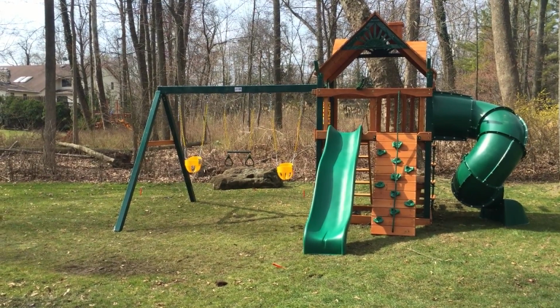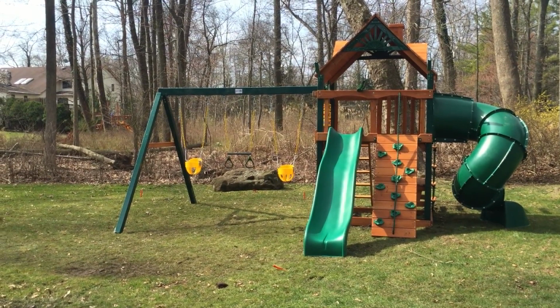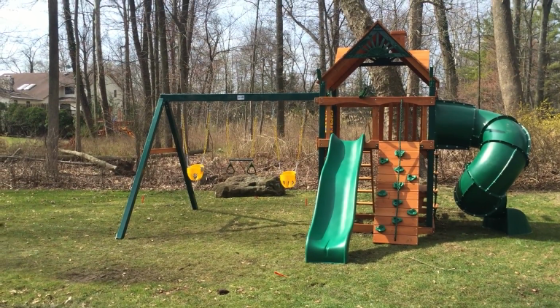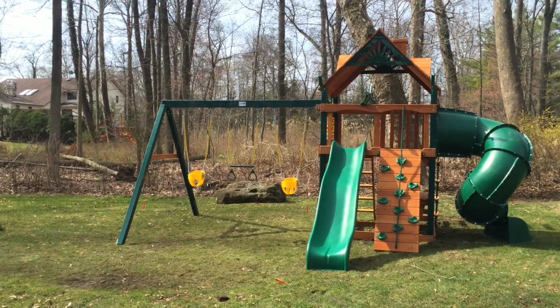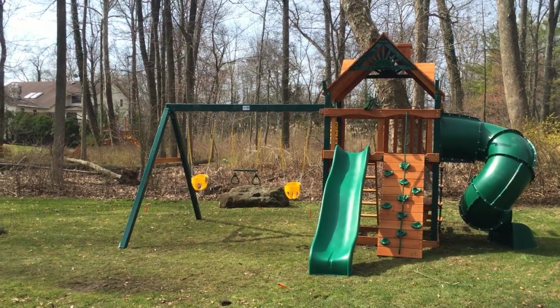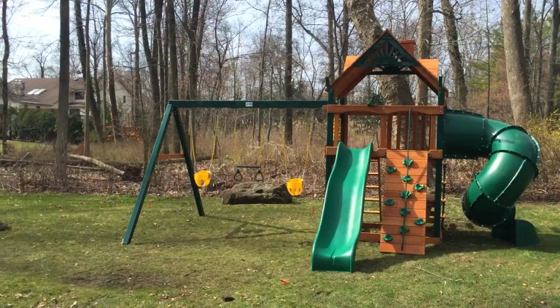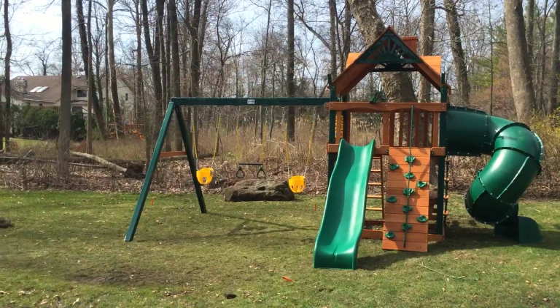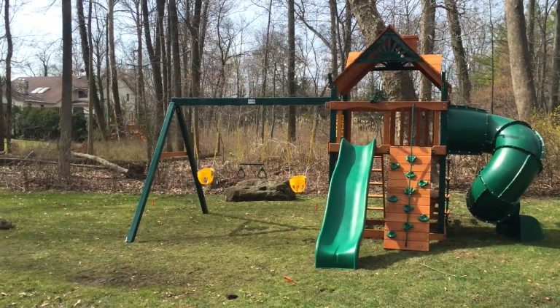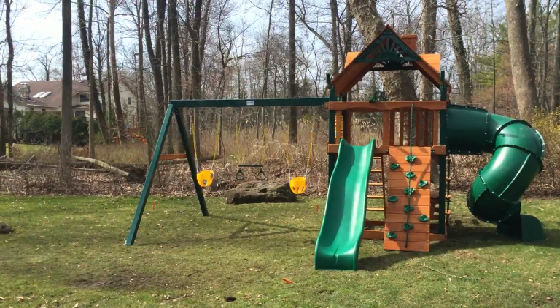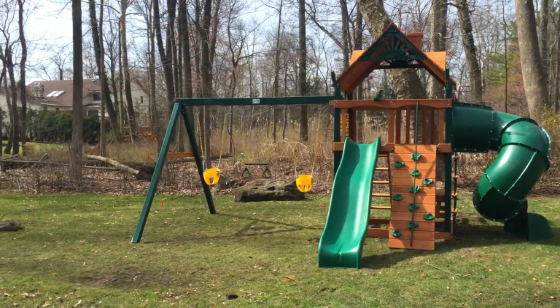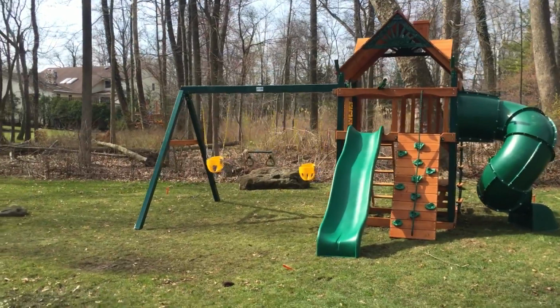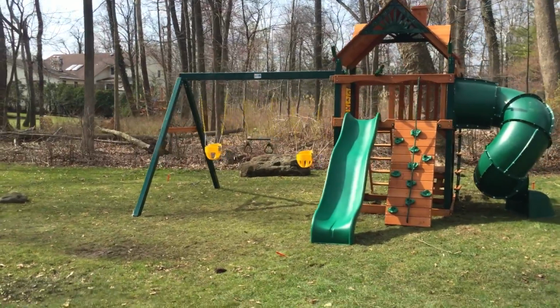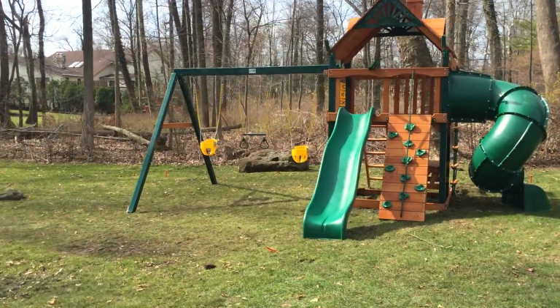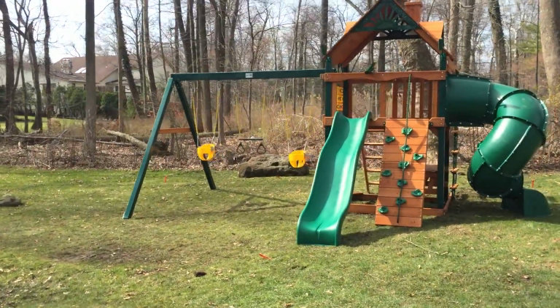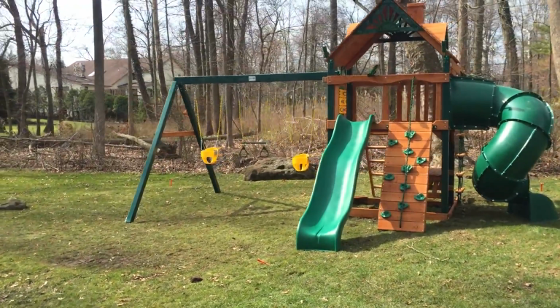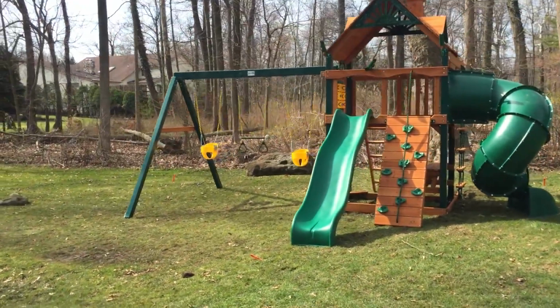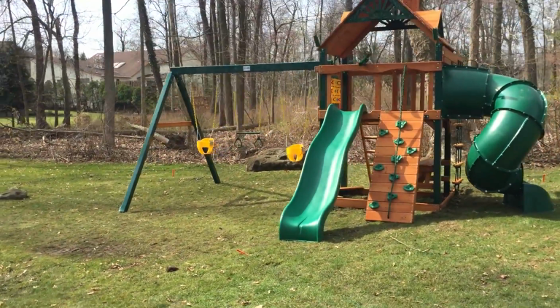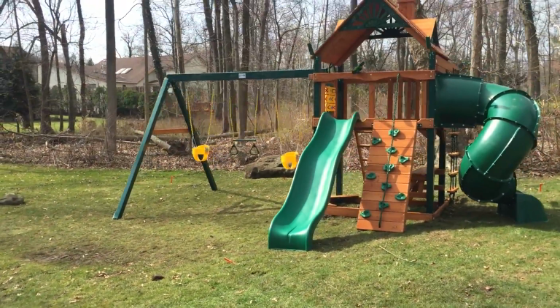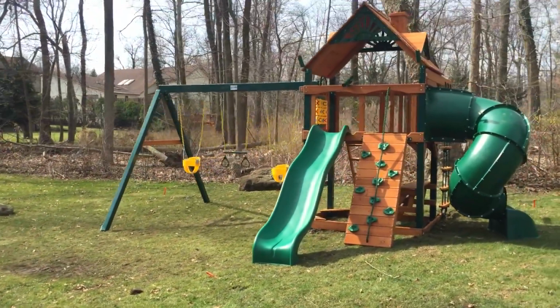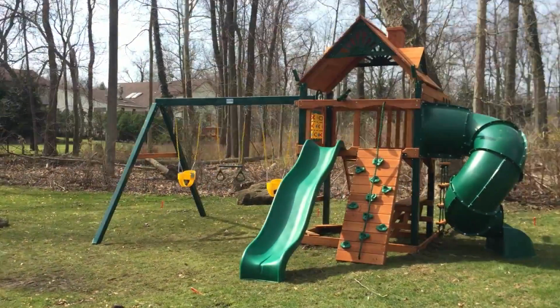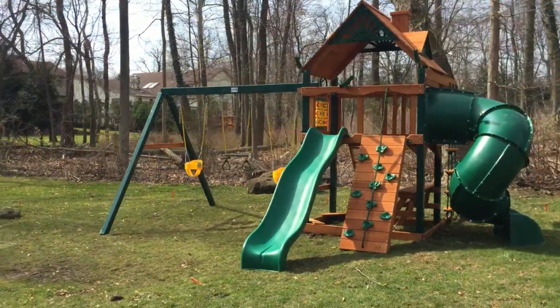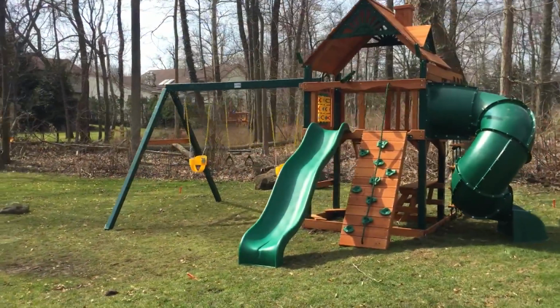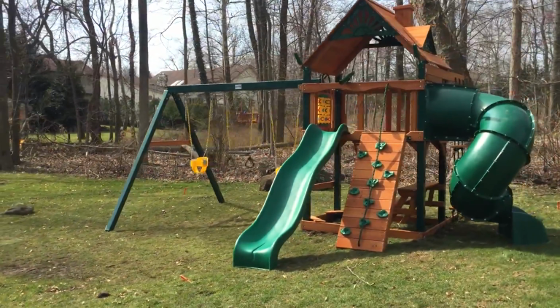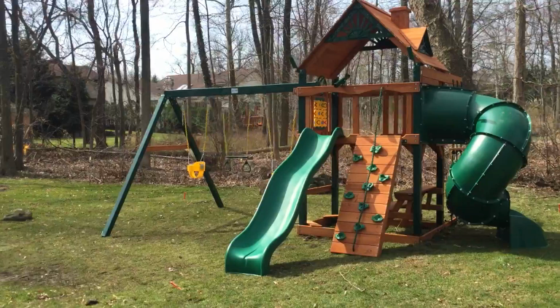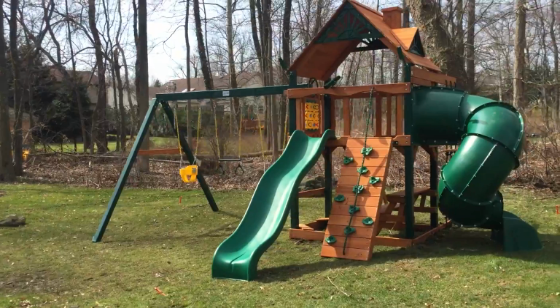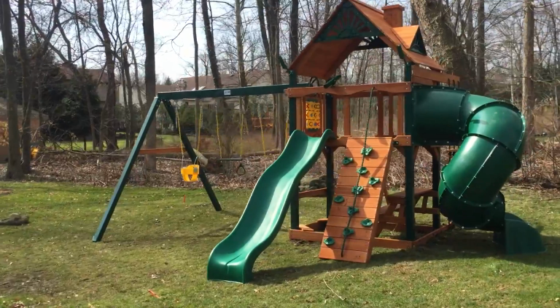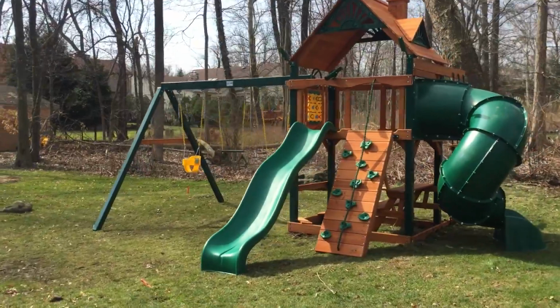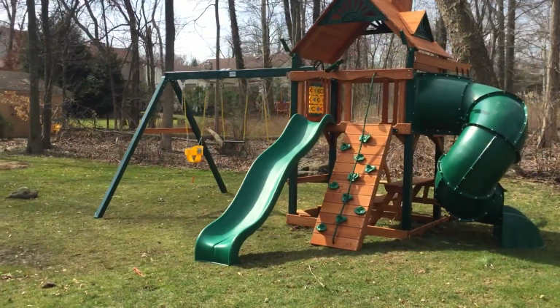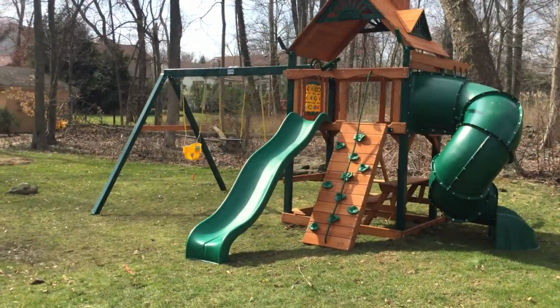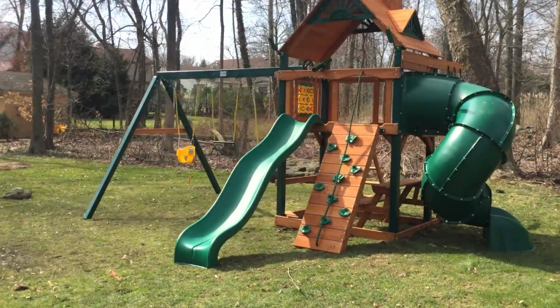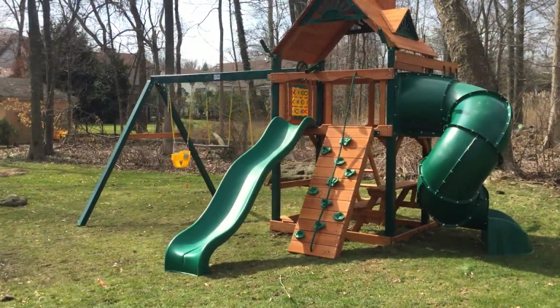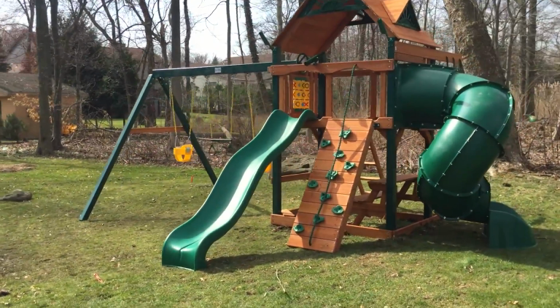Good morning everyone. This is Swing Set Paradise. We're in Short Hills, New Jersey. We just finished installing the Gorilla Mountaineer 2016 model.